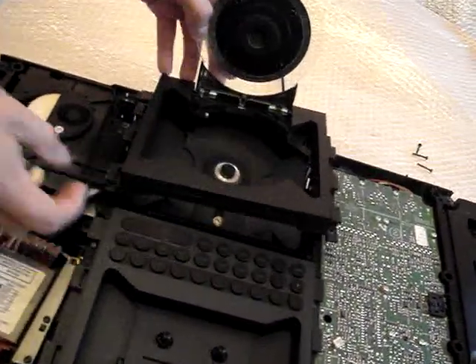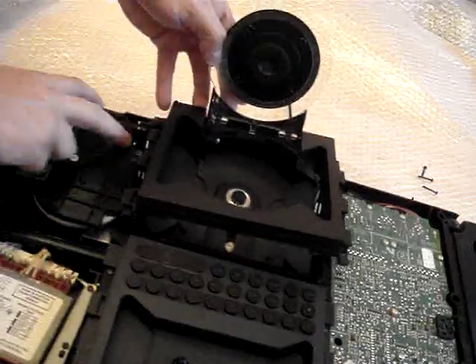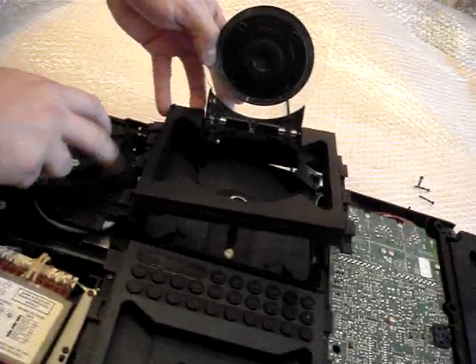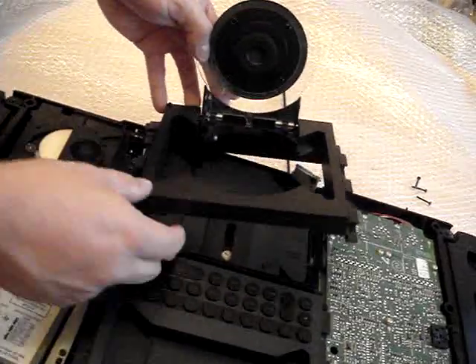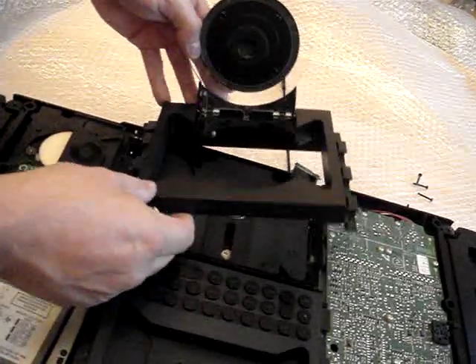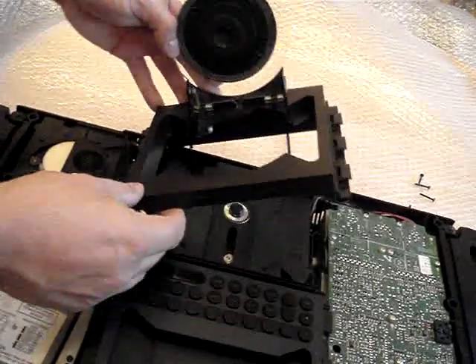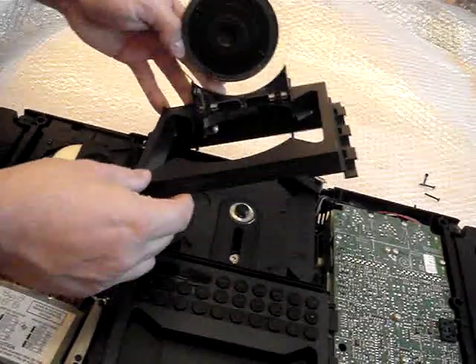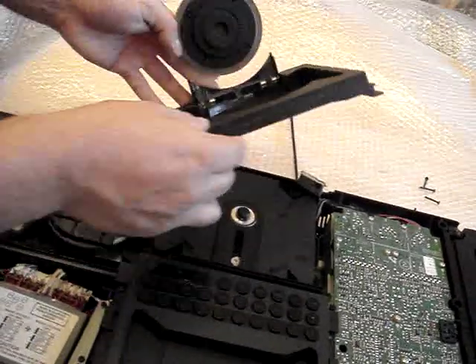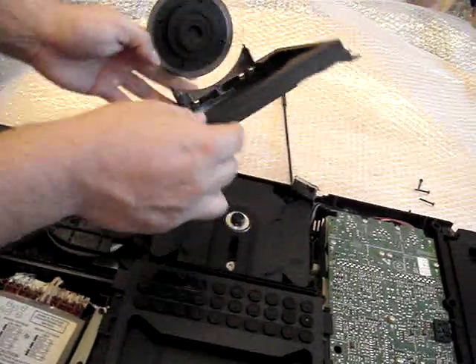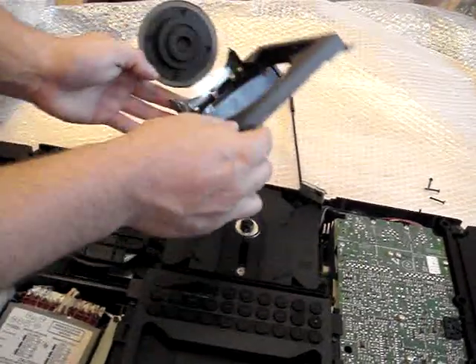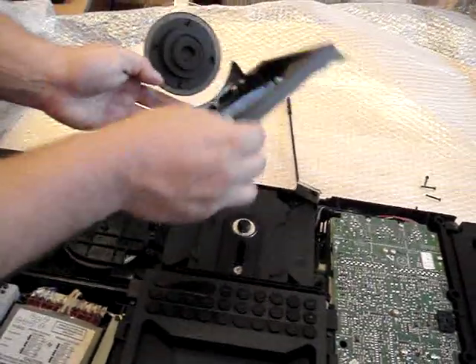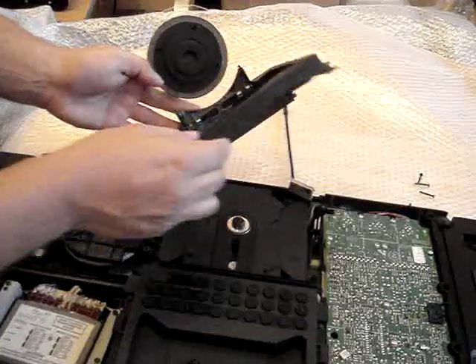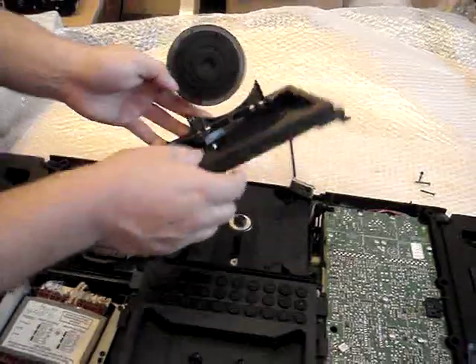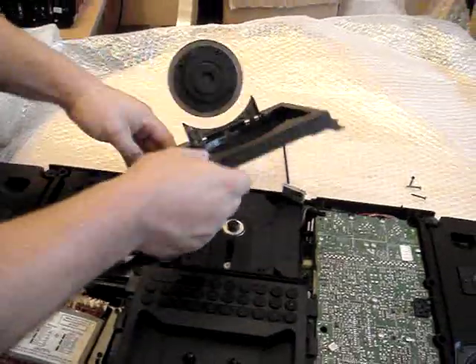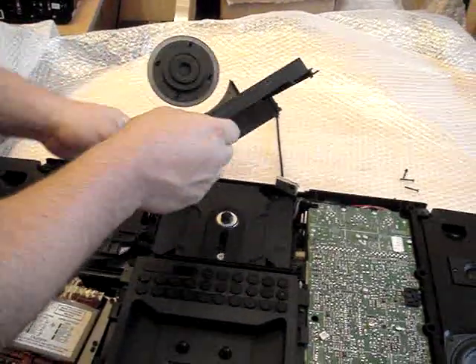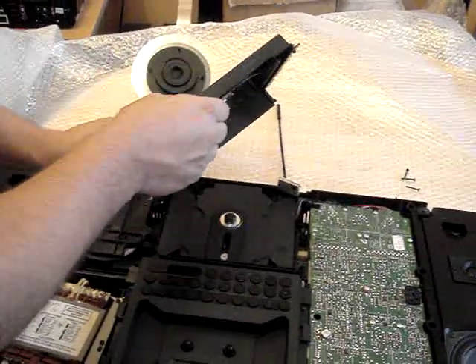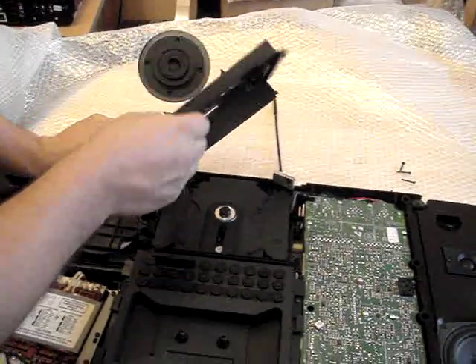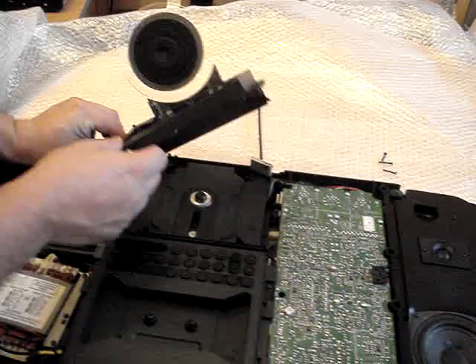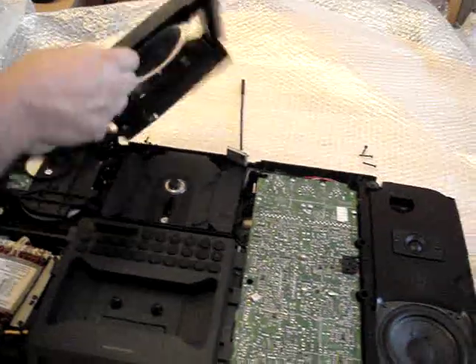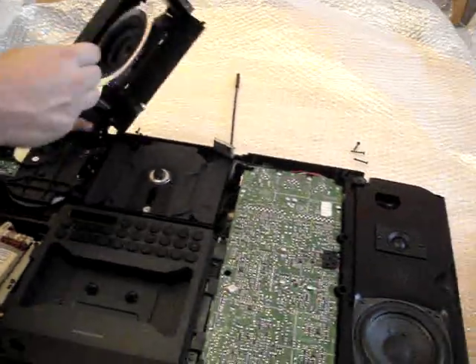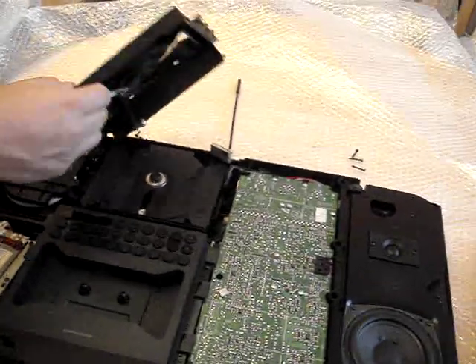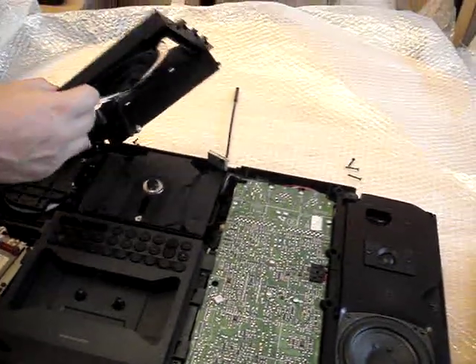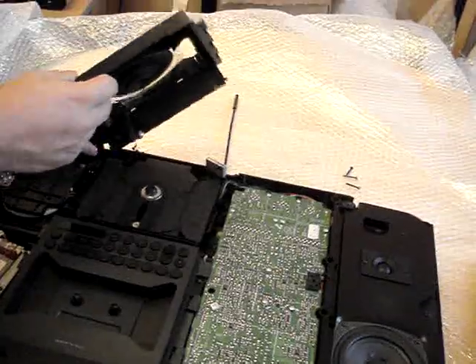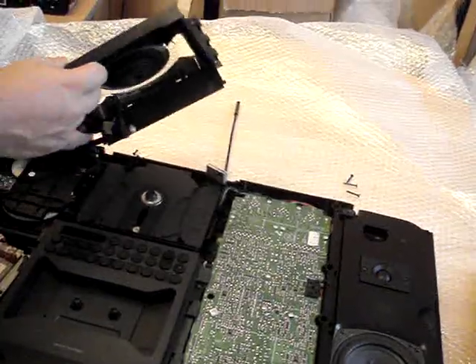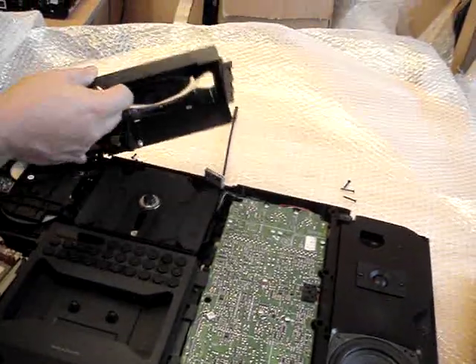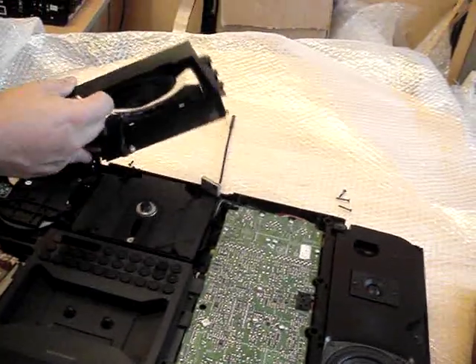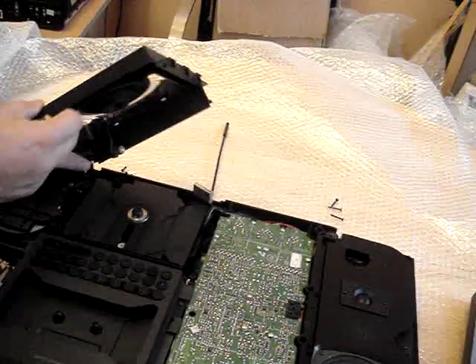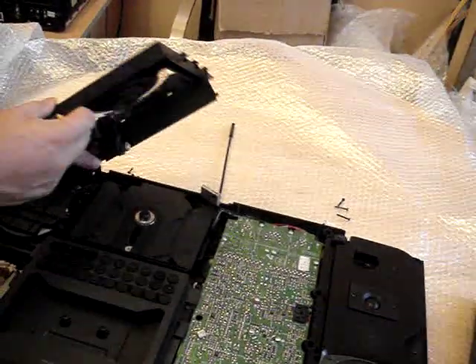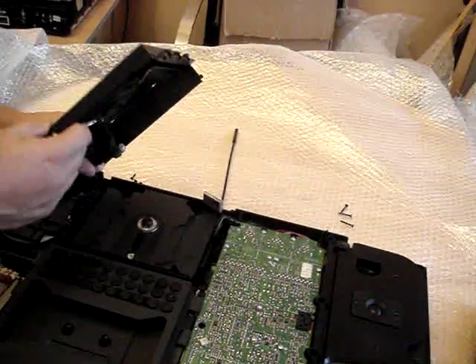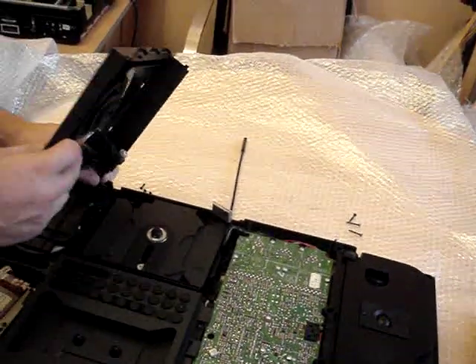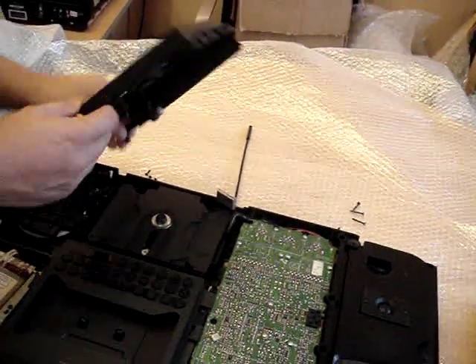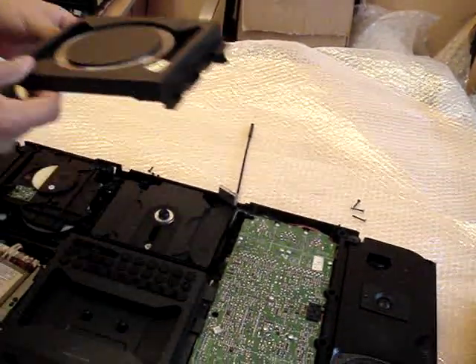That actually makes it open and close. This is the mechanism there. And all you do is just twist that out. You have to do it very gently — you don't go pulling it about. It should just pop out like so.